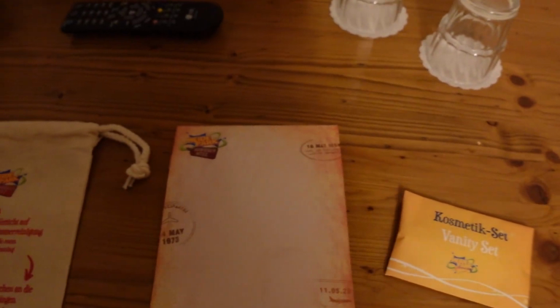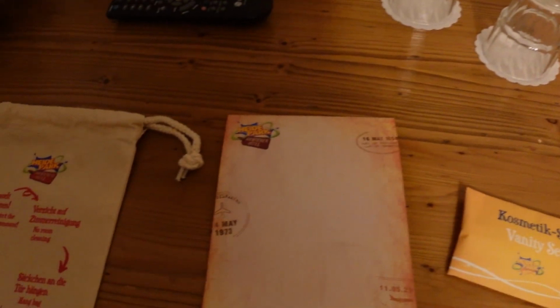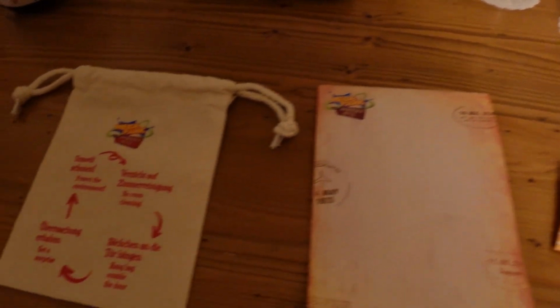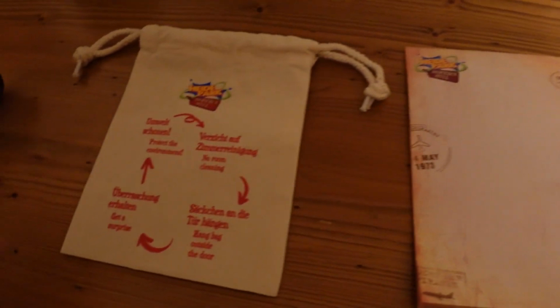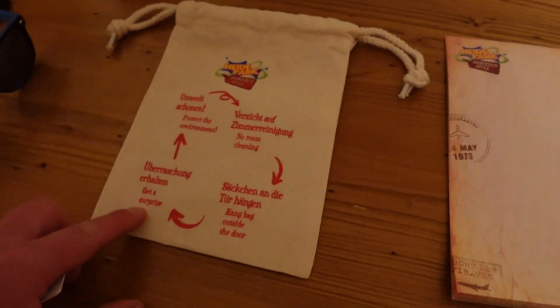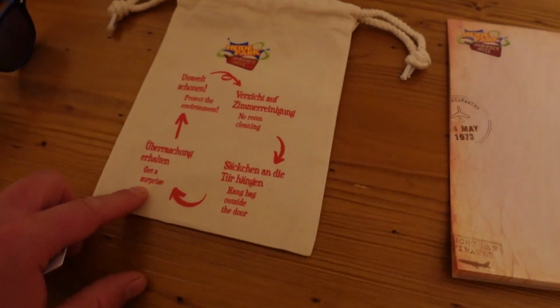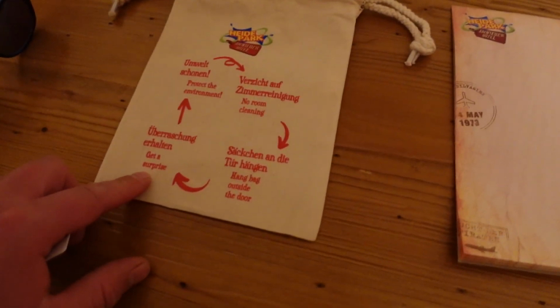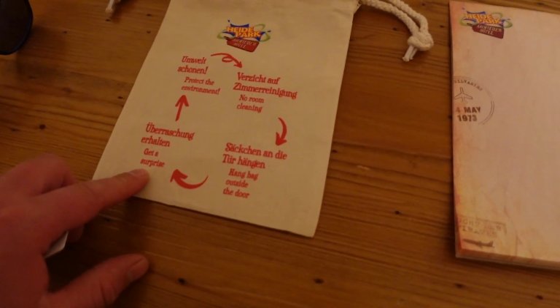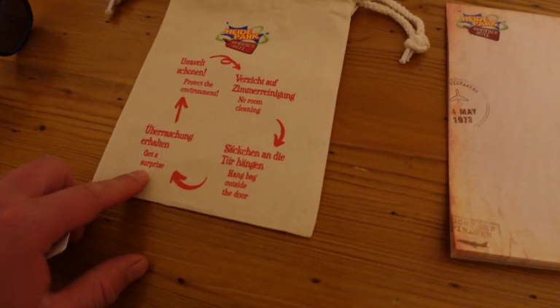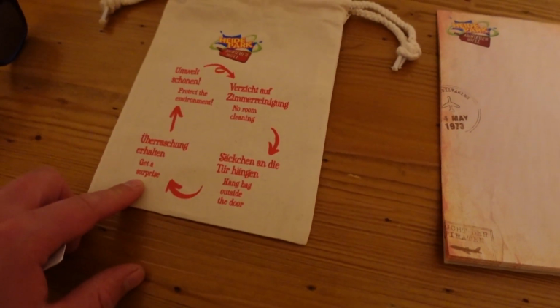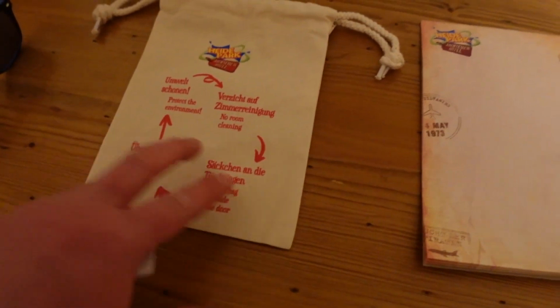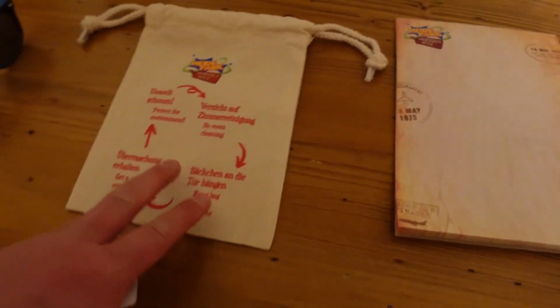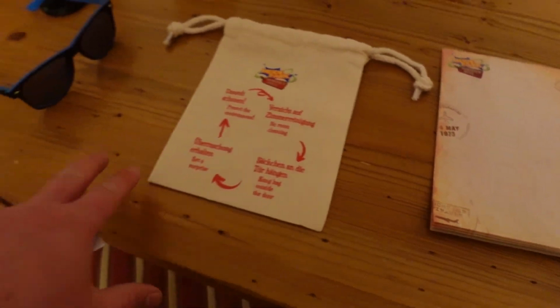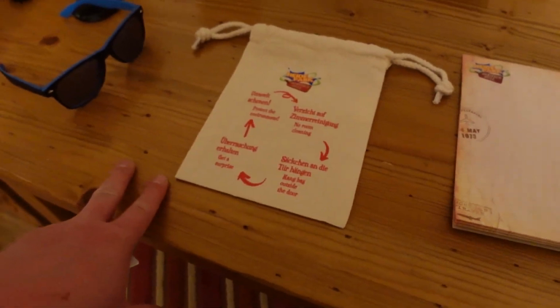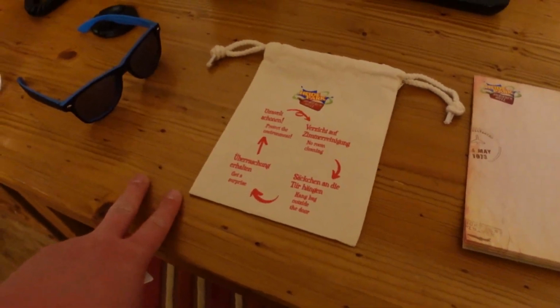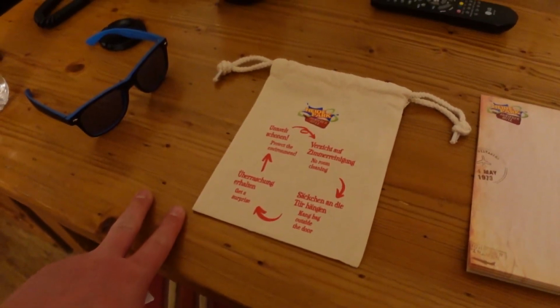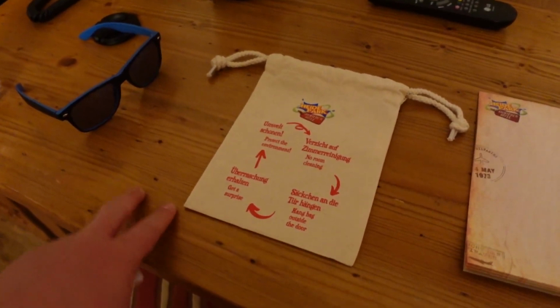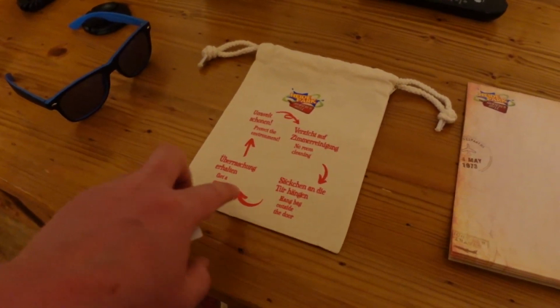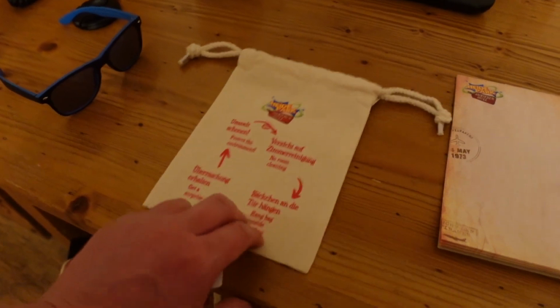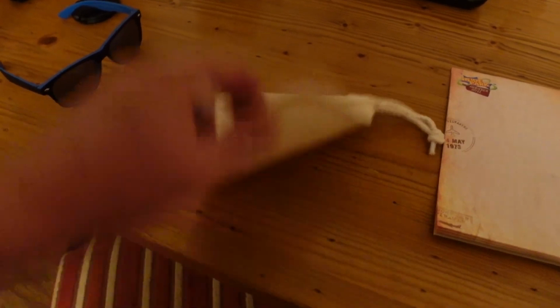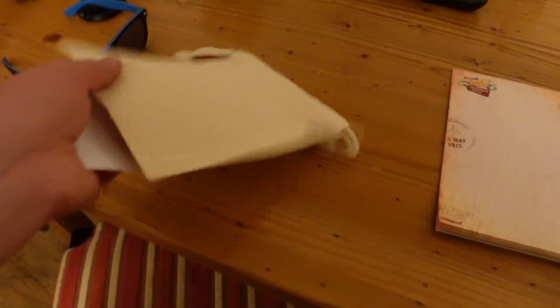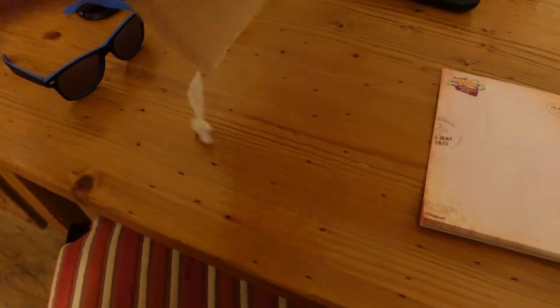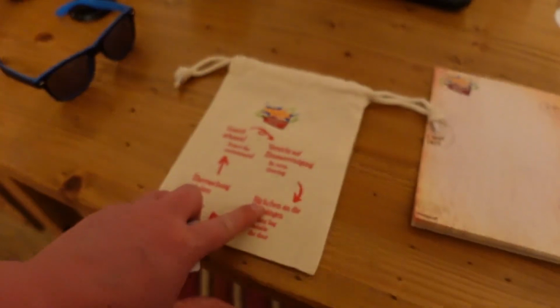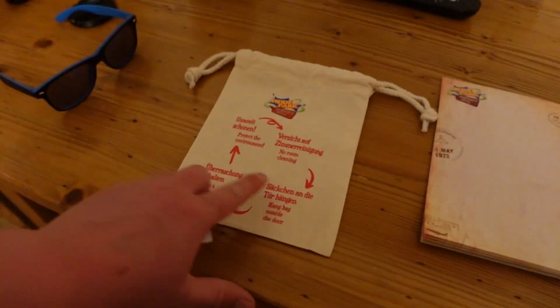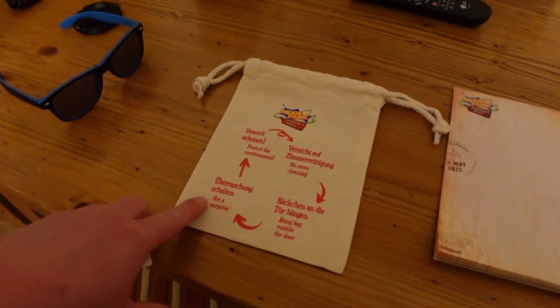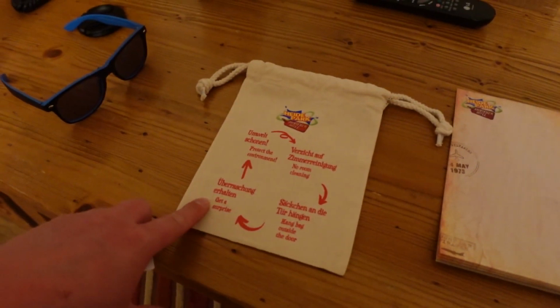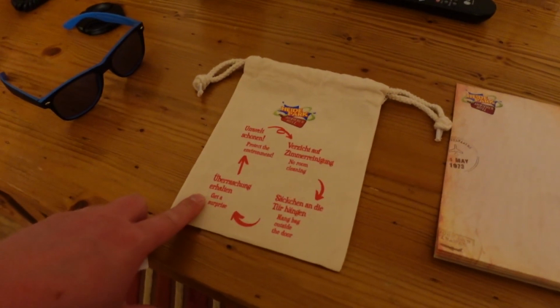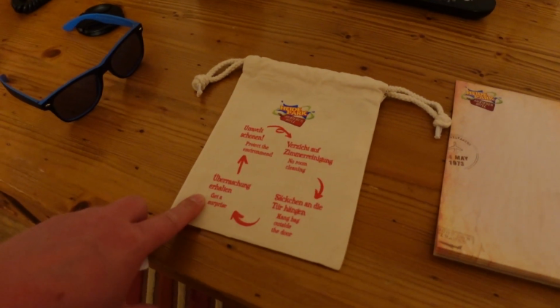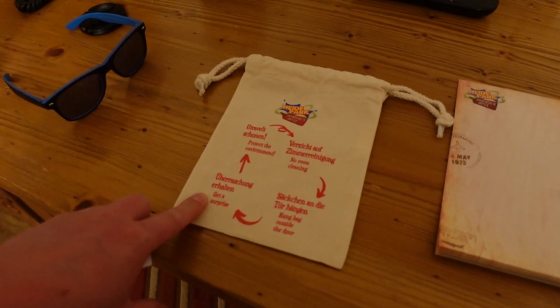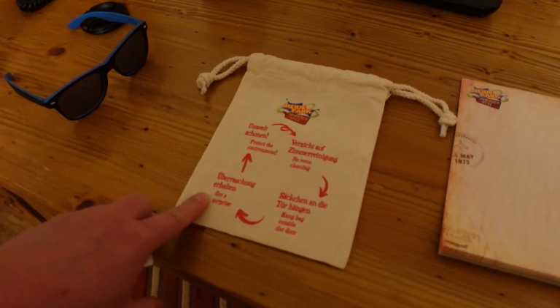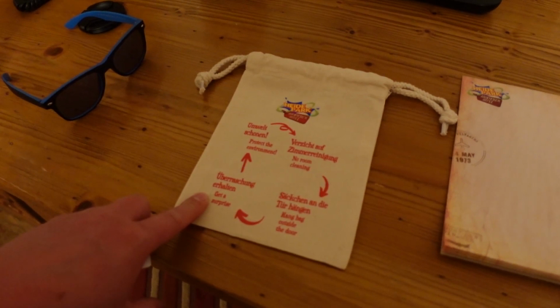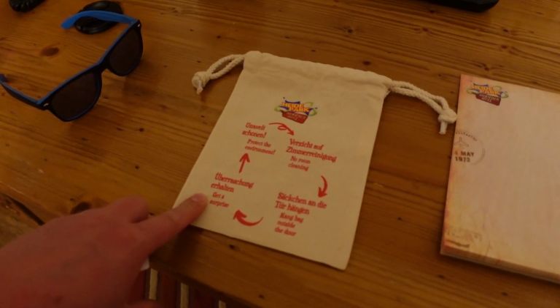So if we don't do room cleaning or room service, we get a little surprise. We hang this up on the door and I imagine we'll end up with some chocolate or something in the bag.